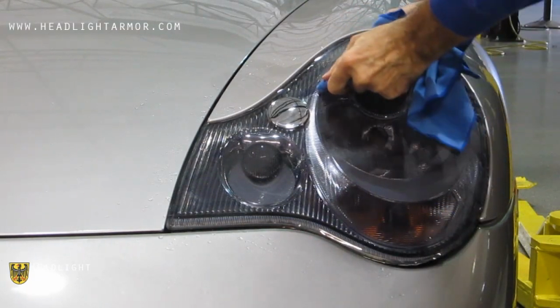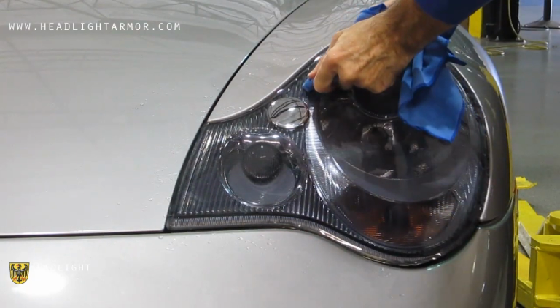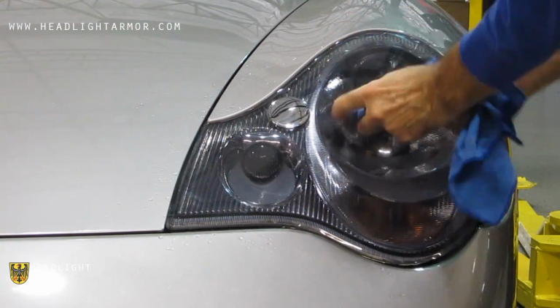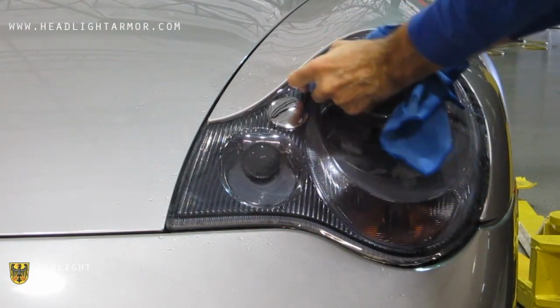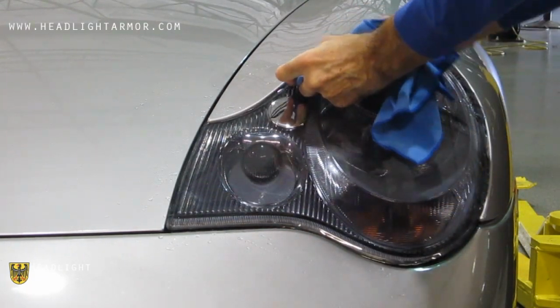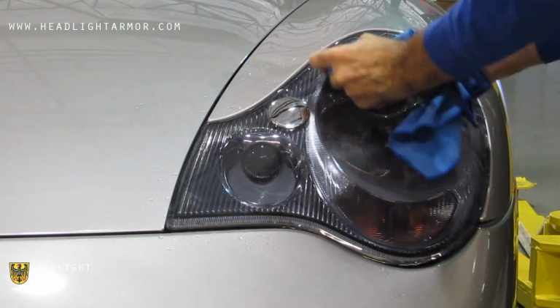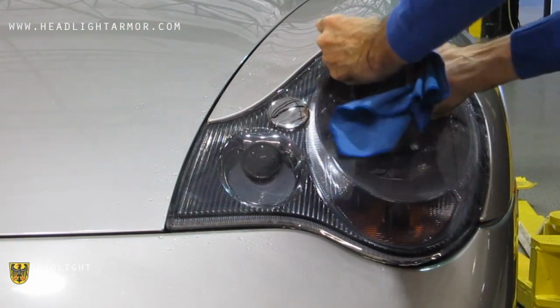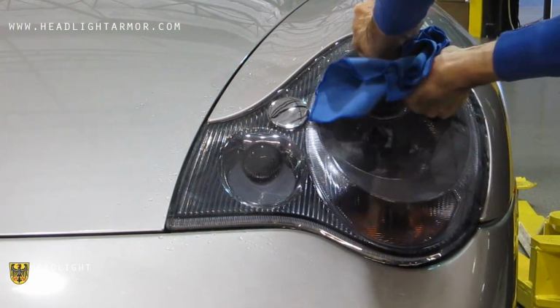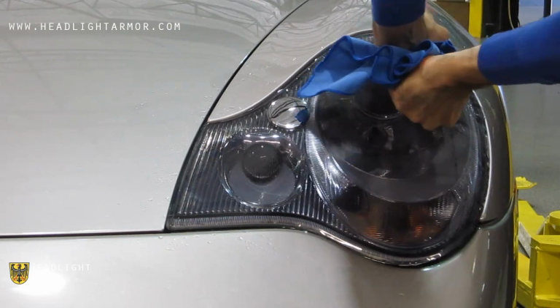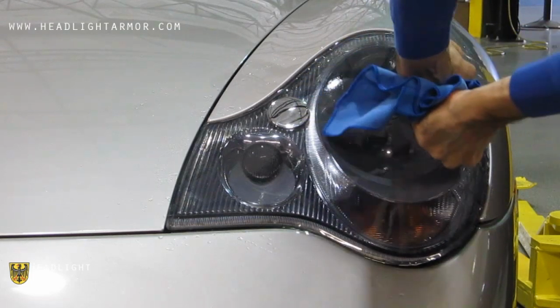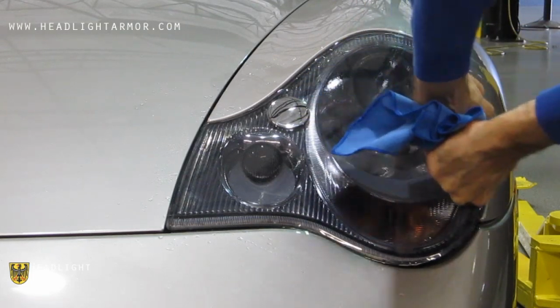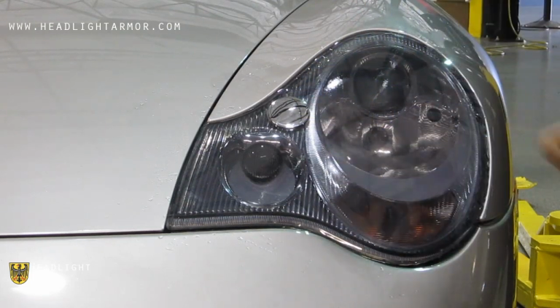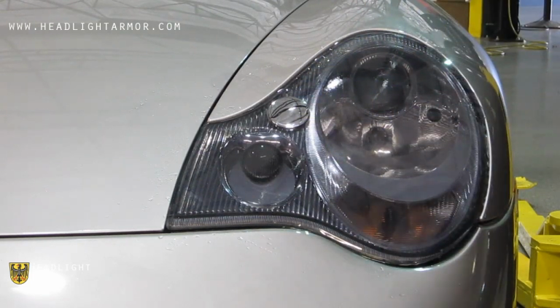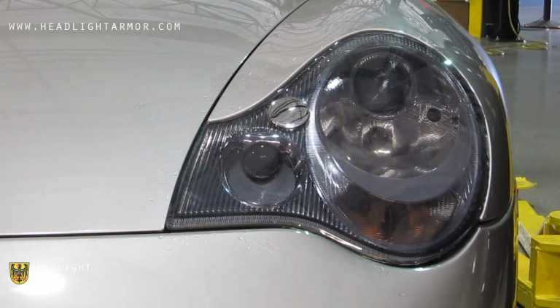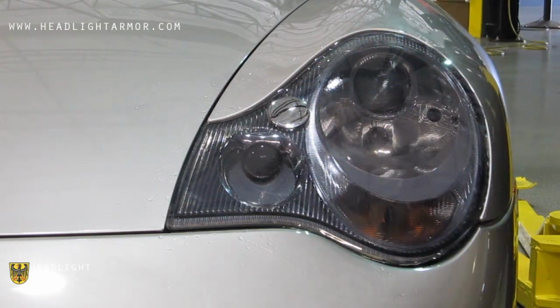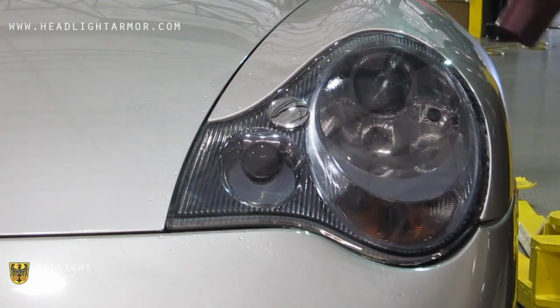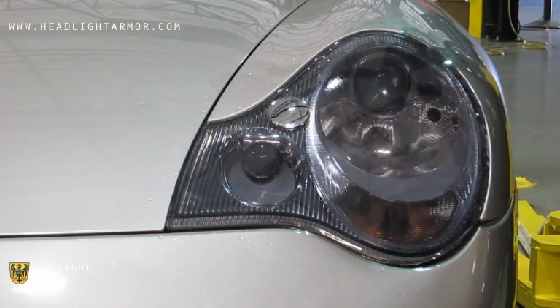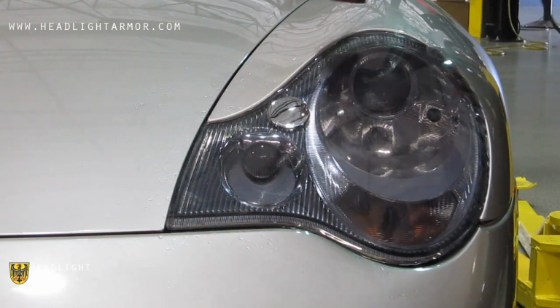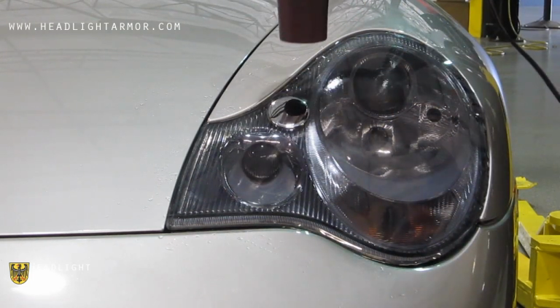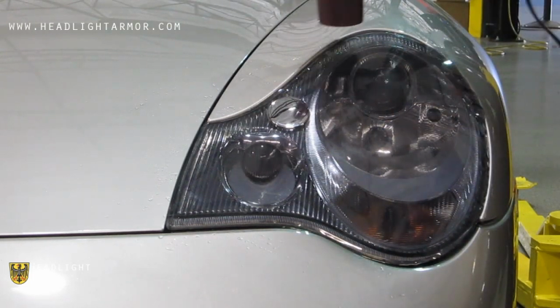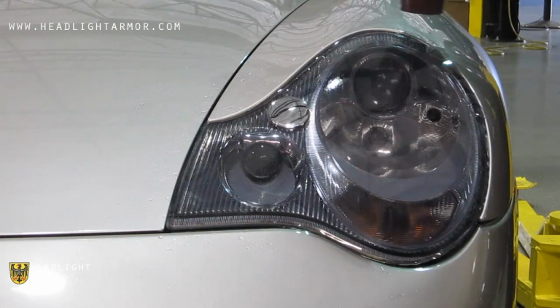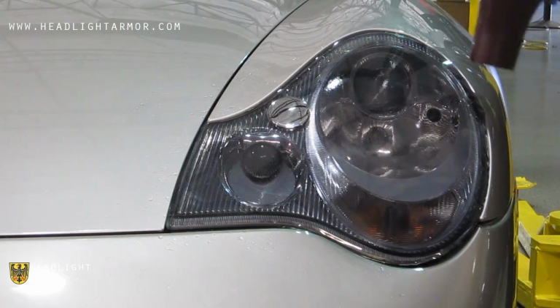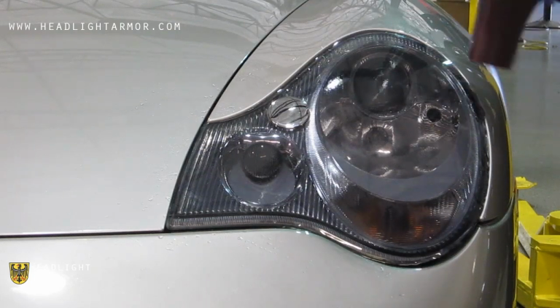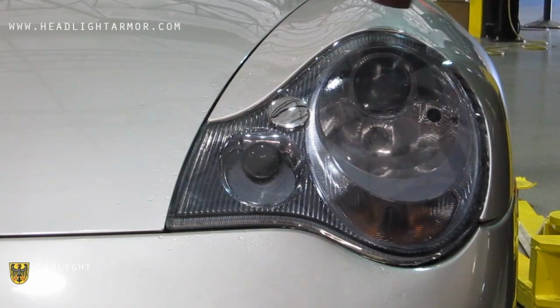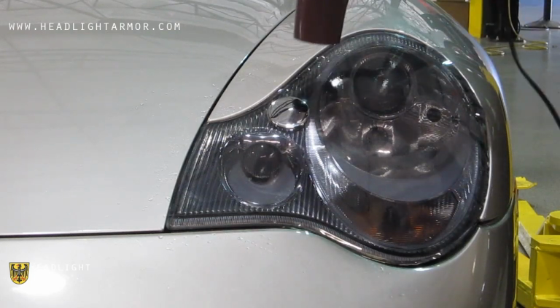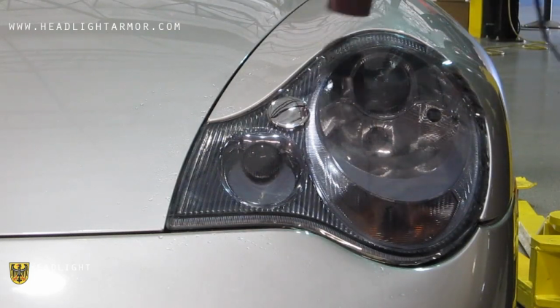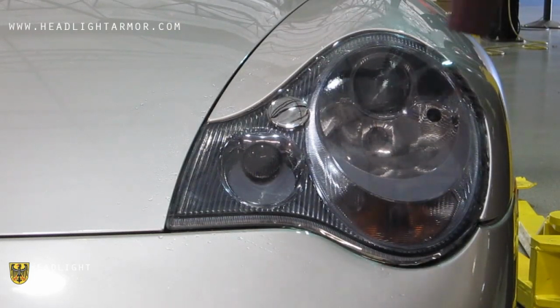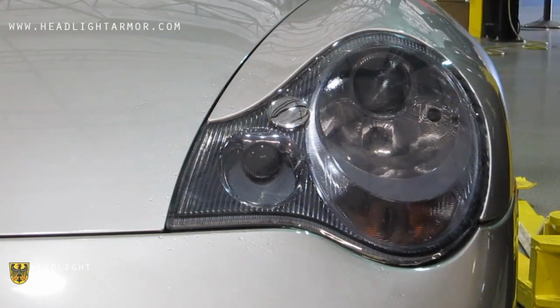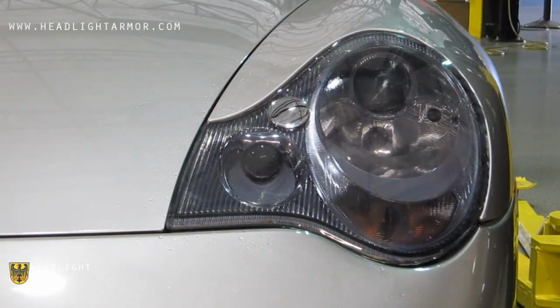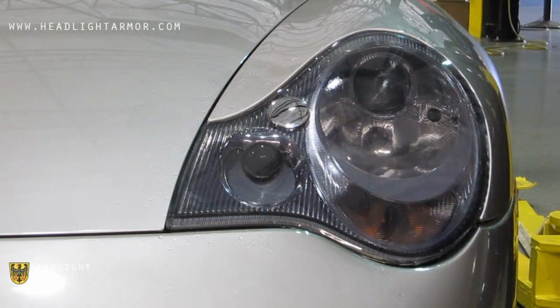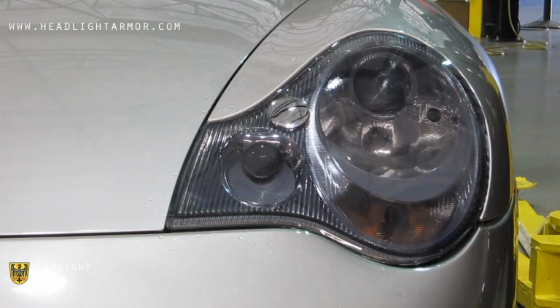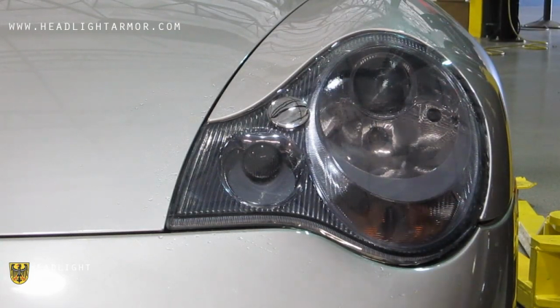Continue squeegeeing in short increments, back and forth across, until you reach the edge of the headlight.